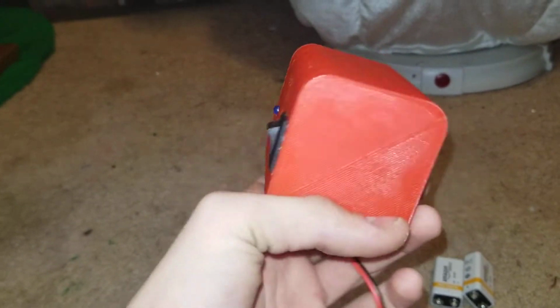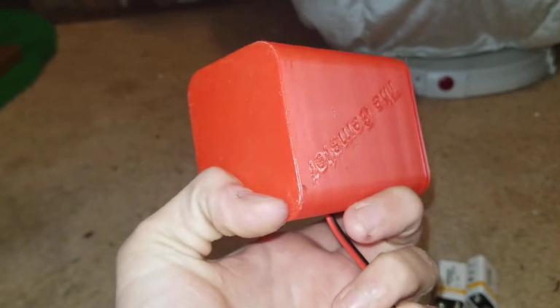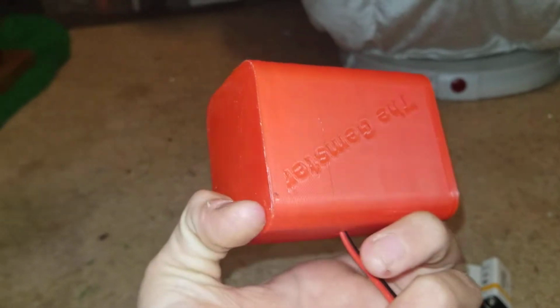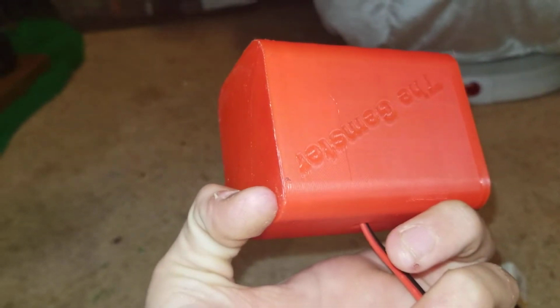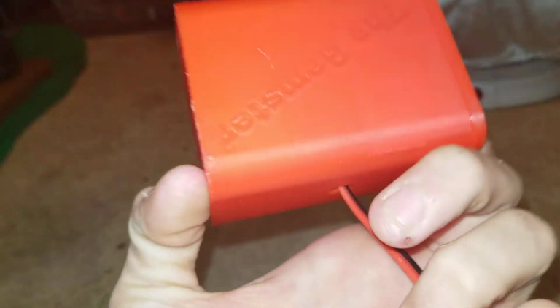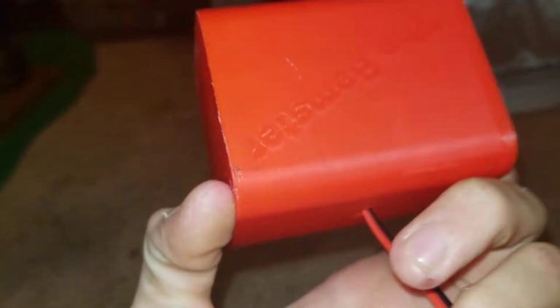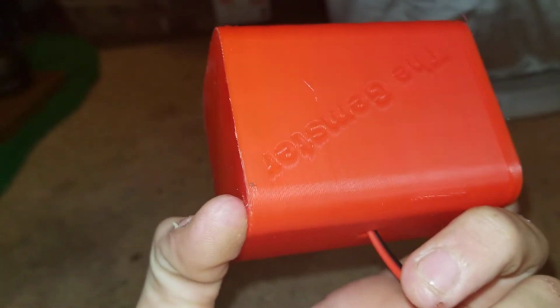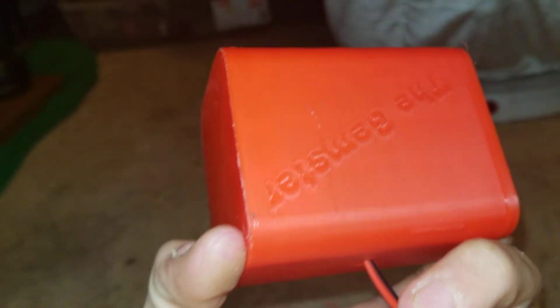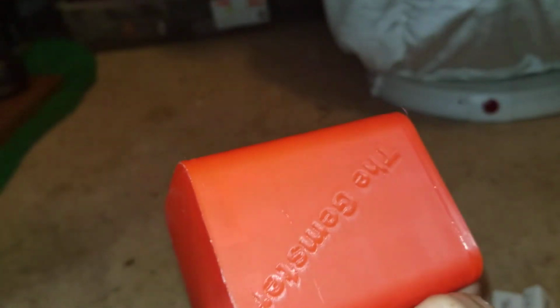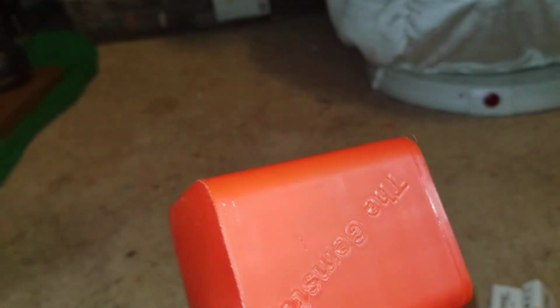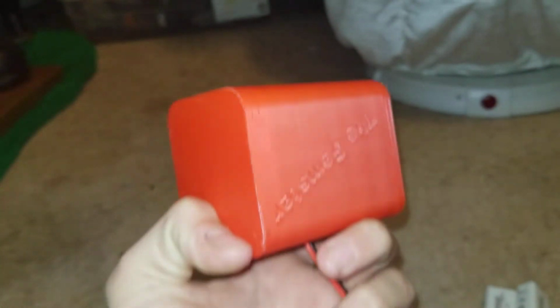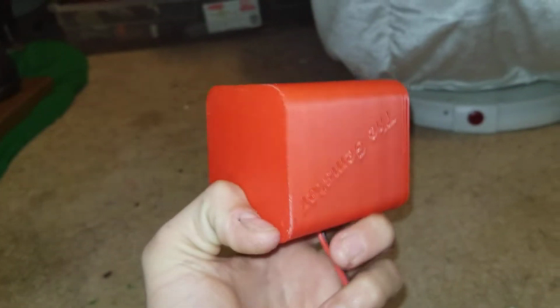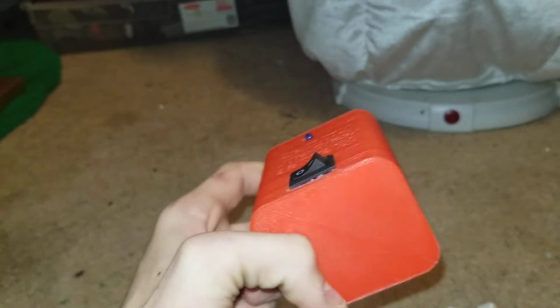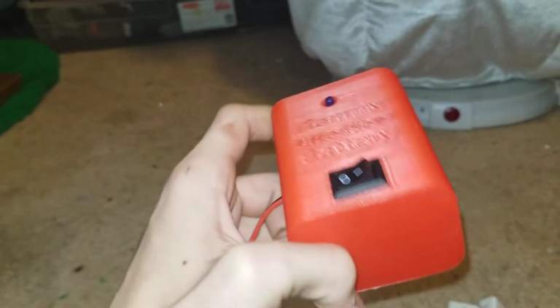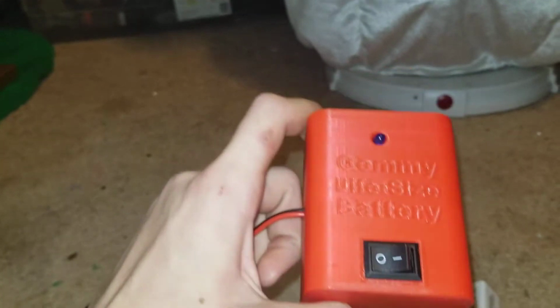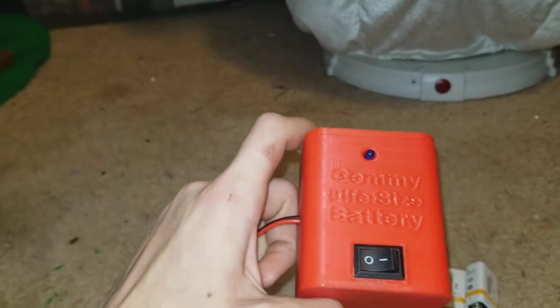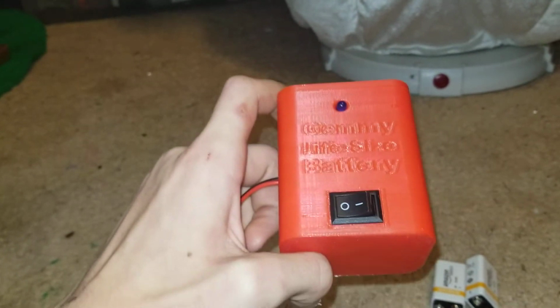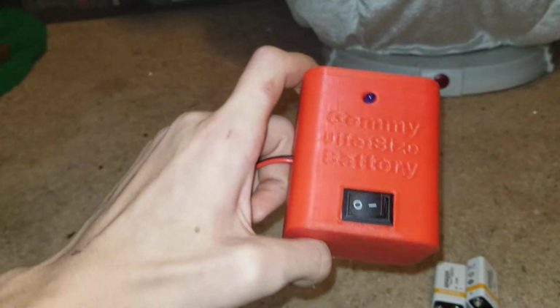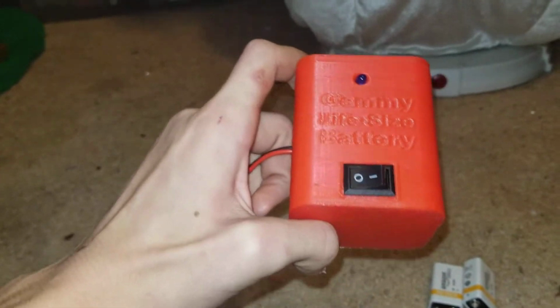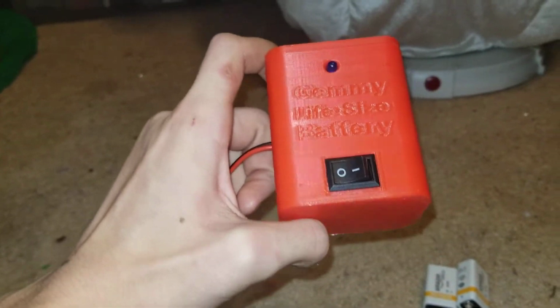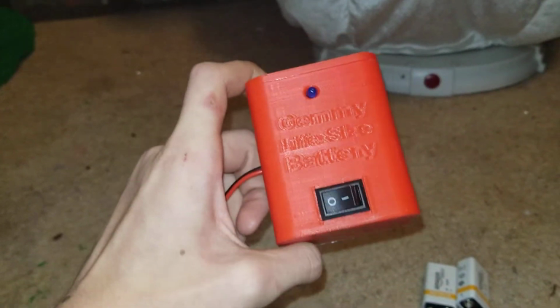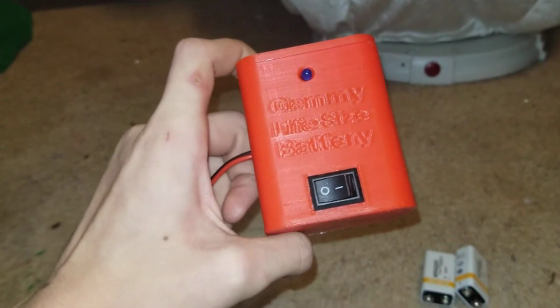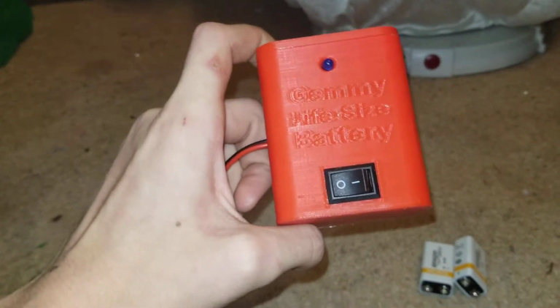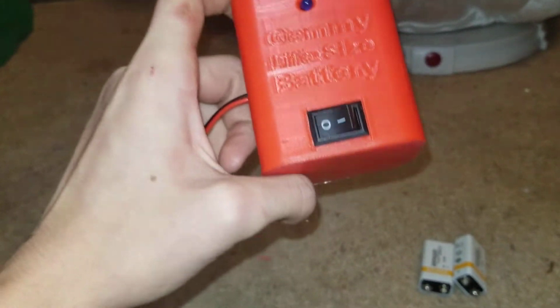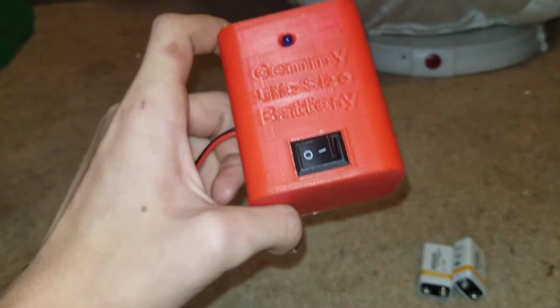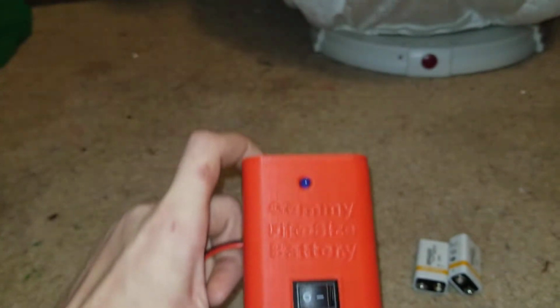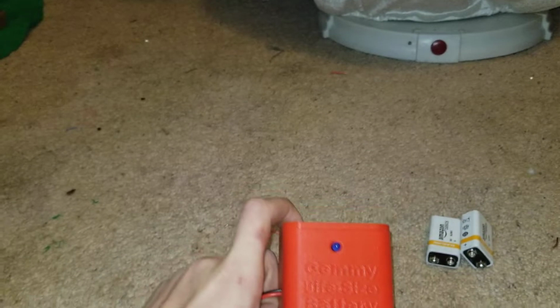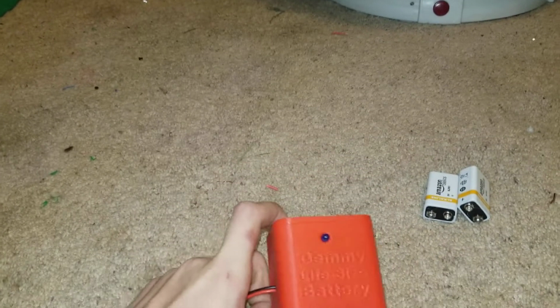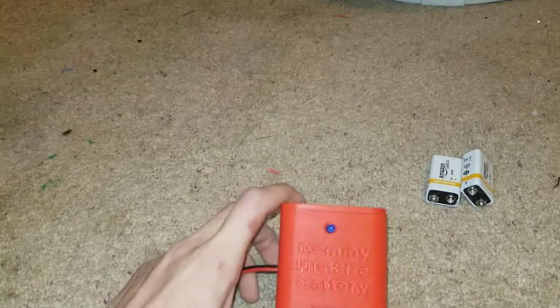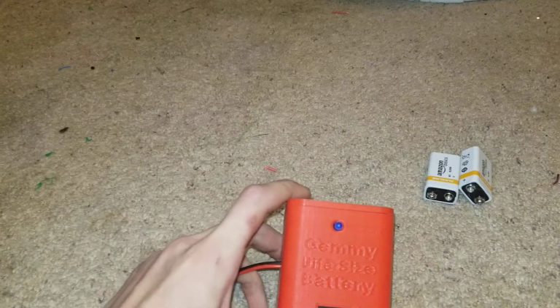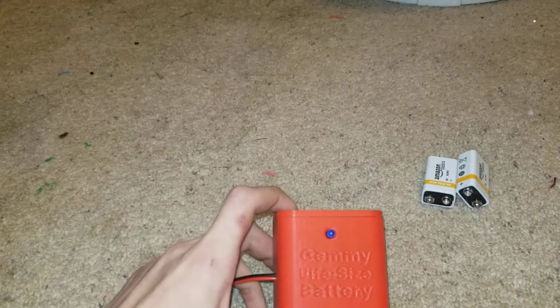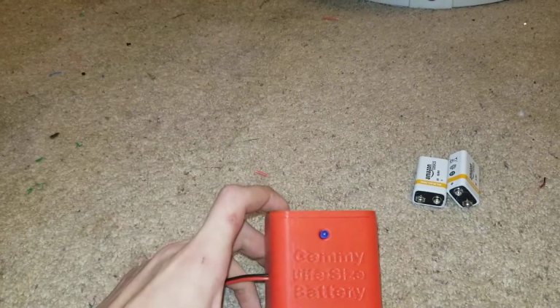I'm printing out a lot of the shells with the 3D printer currently. This is what the final one will look like — this is what you will receive upon buying. Once I have them done, I'll send you guys a link to Mercari.